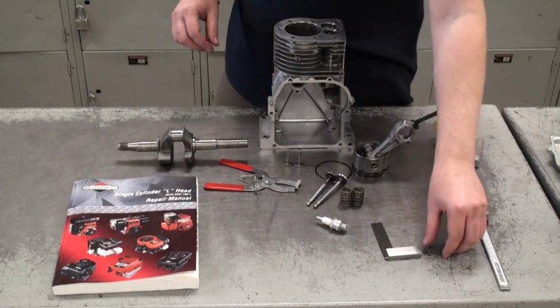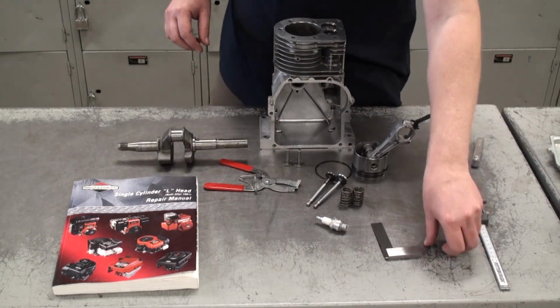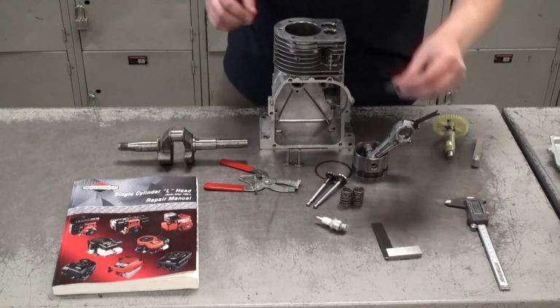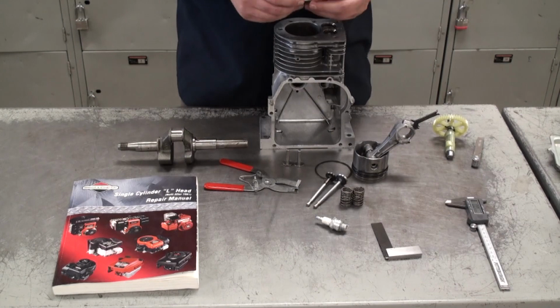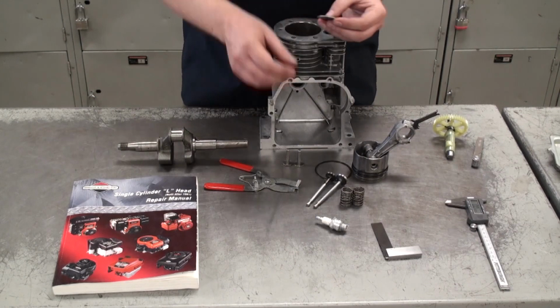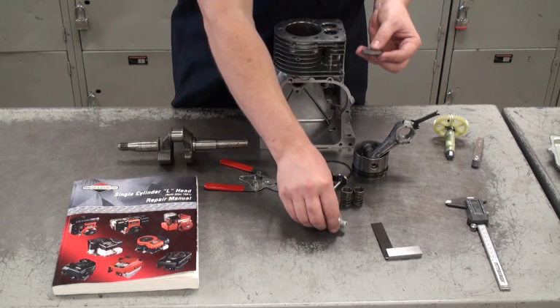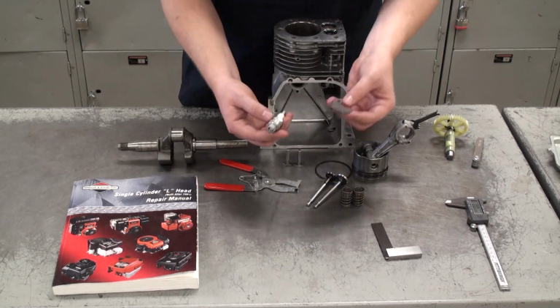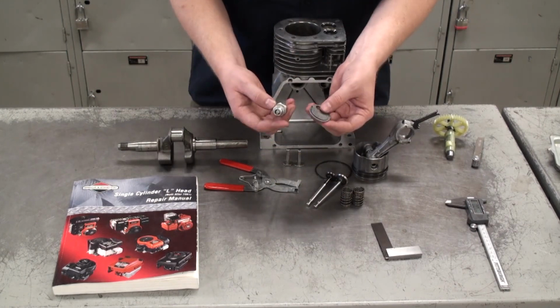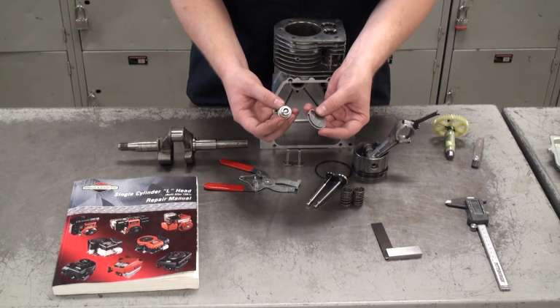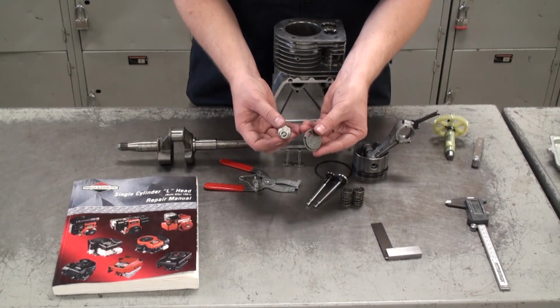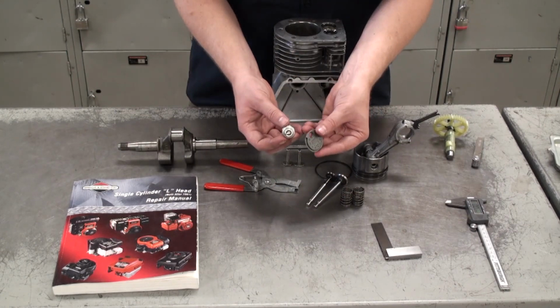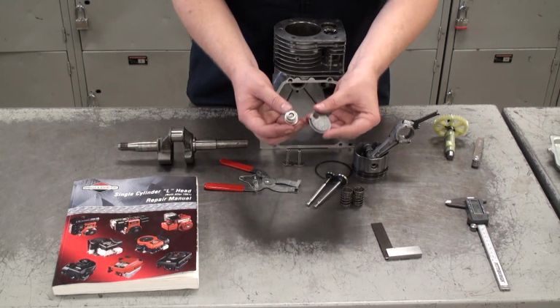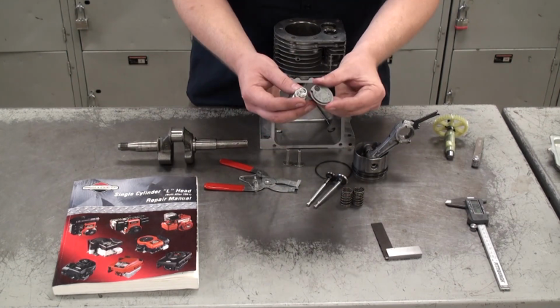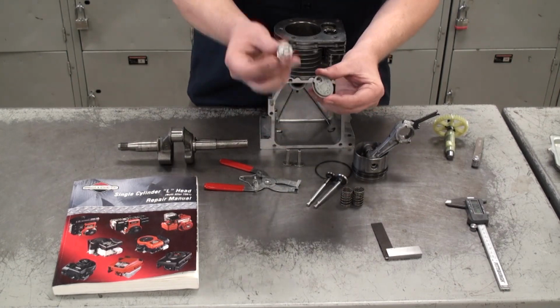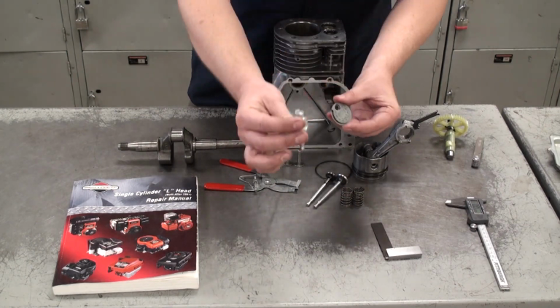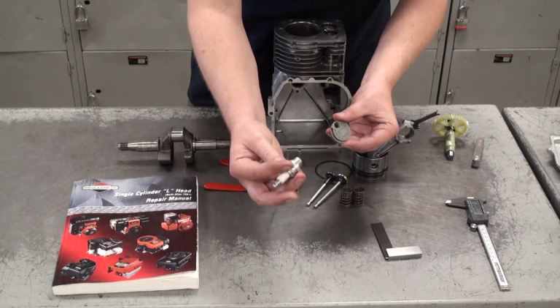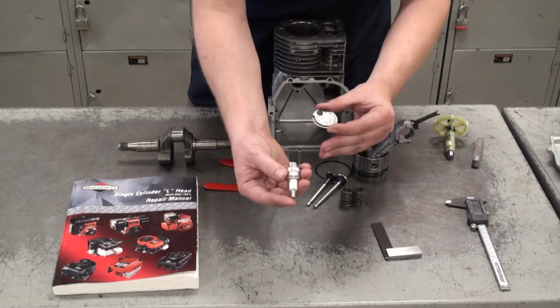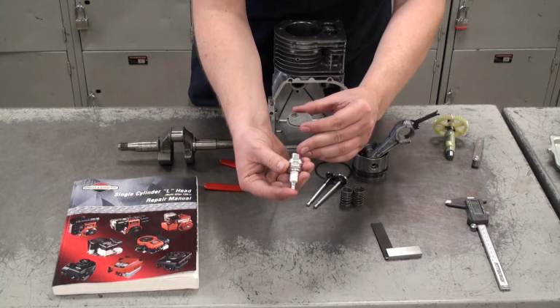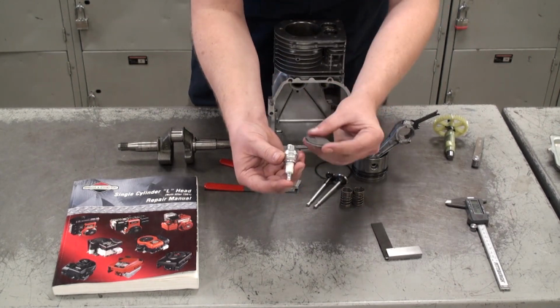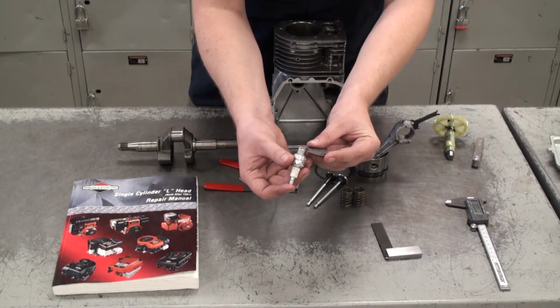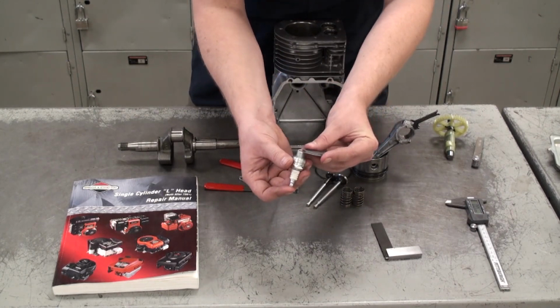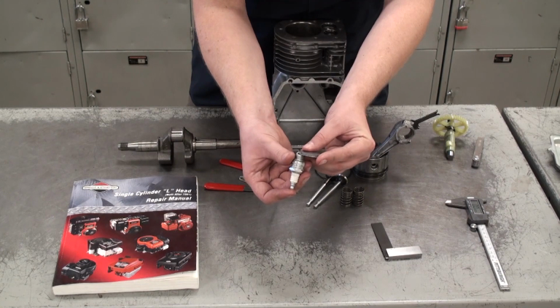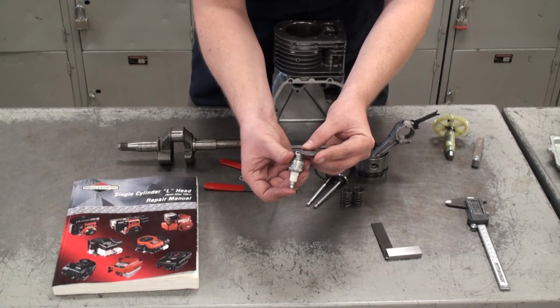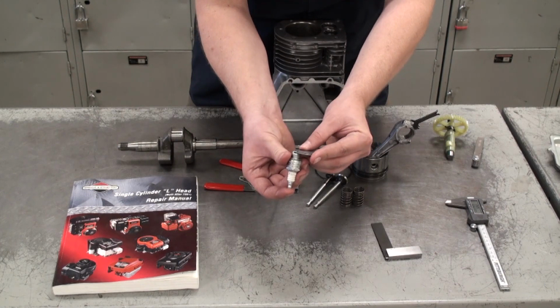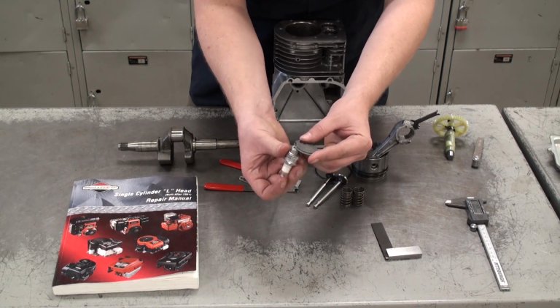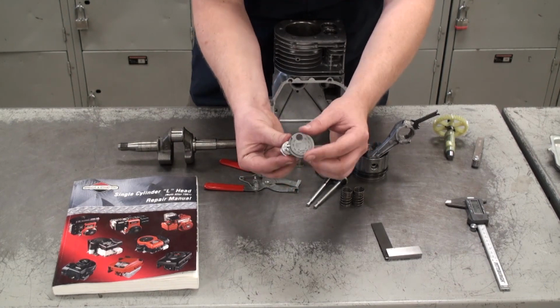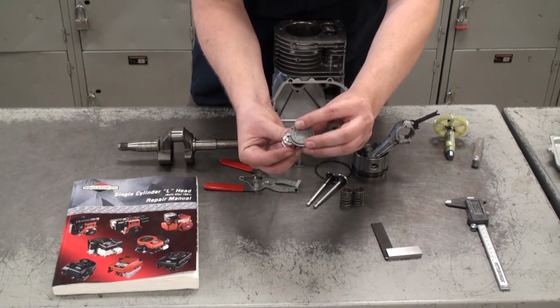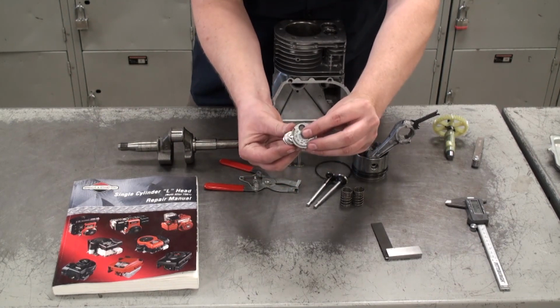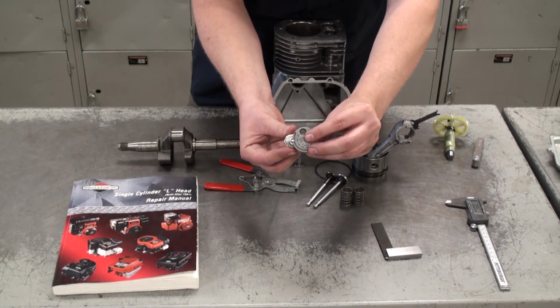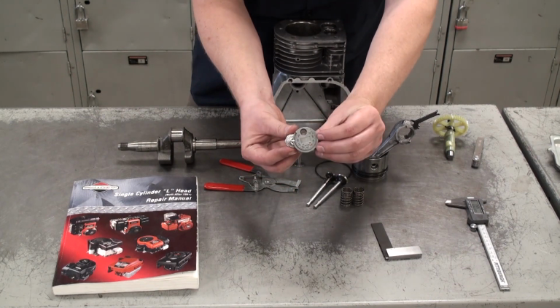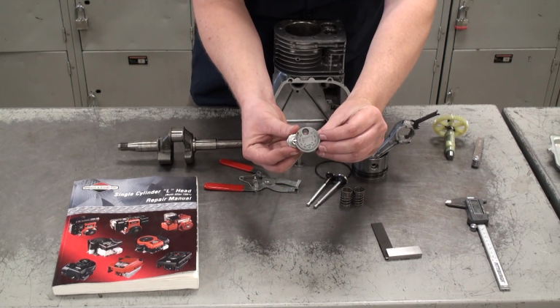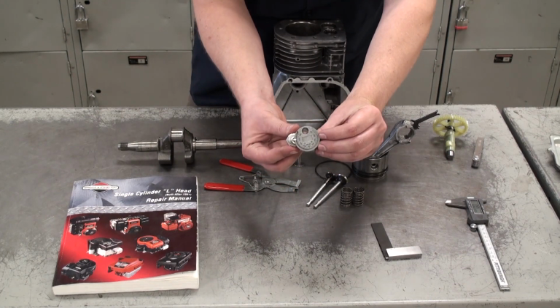Next we can use the spark plug gap tool to measure the gap on the spark plug. Just insert the tool into the gap of the spark plug and turn it until it fits snugly, then adjust the gap as needed.